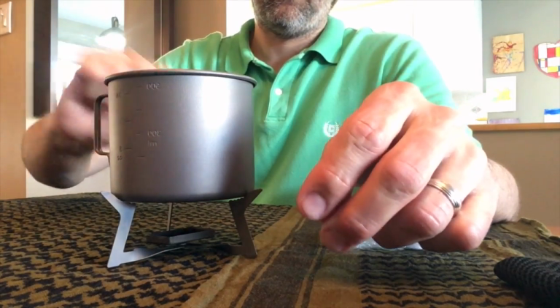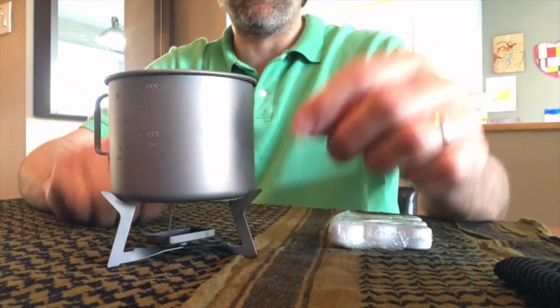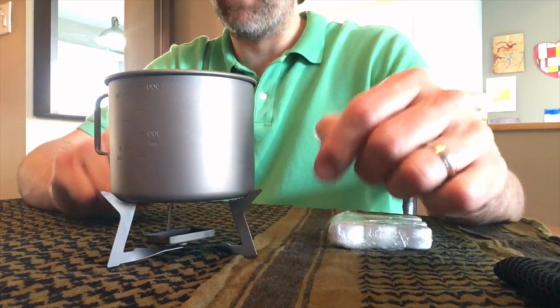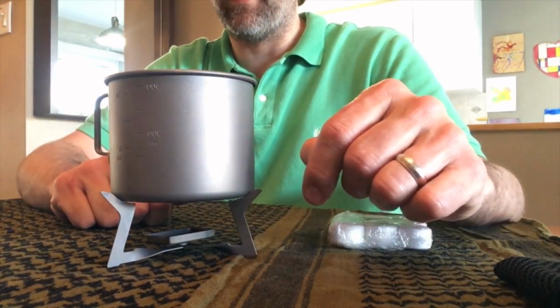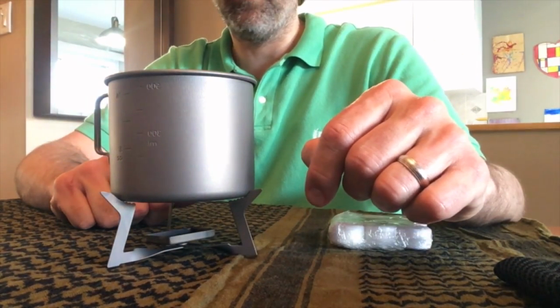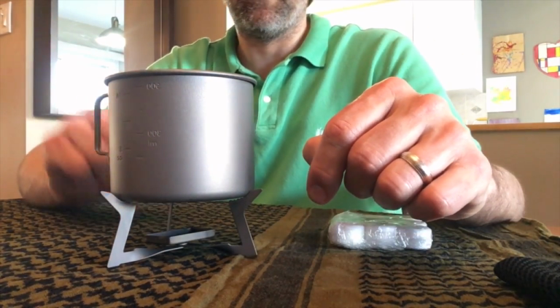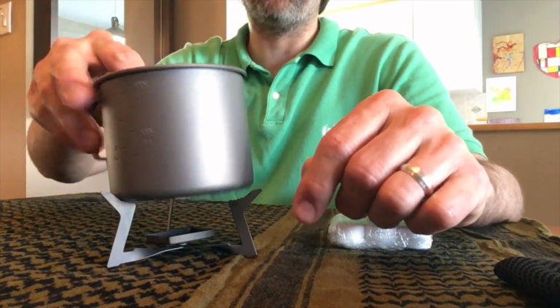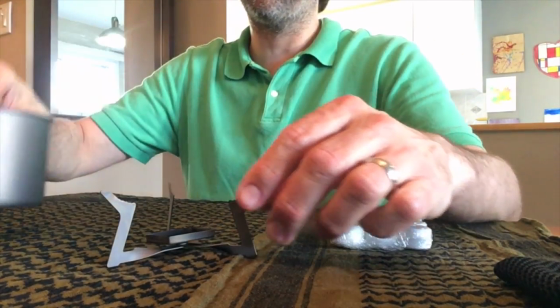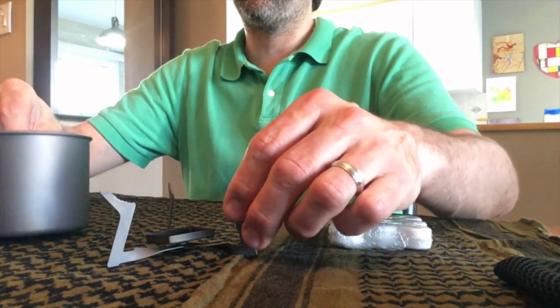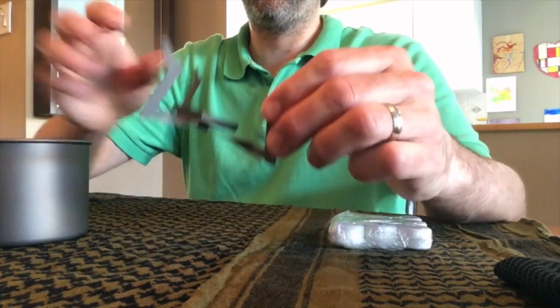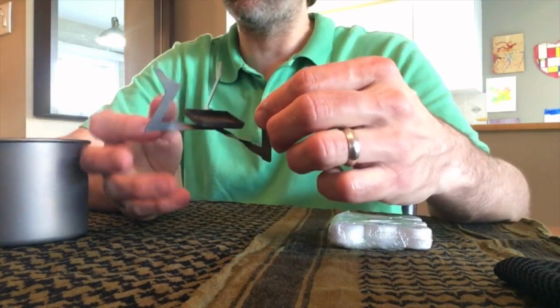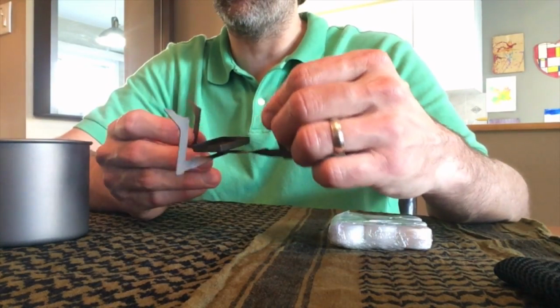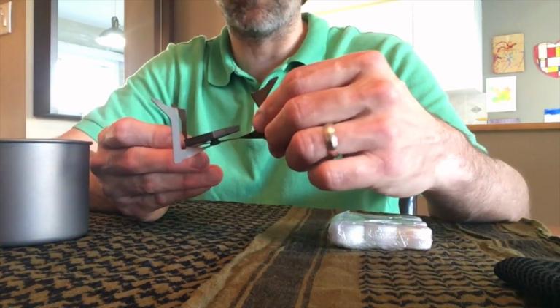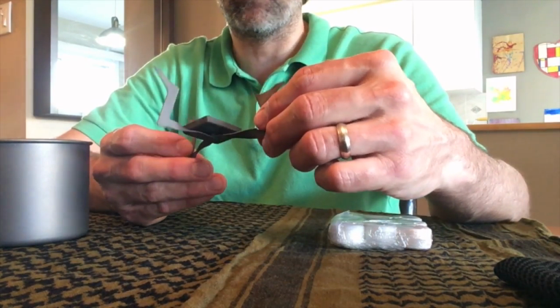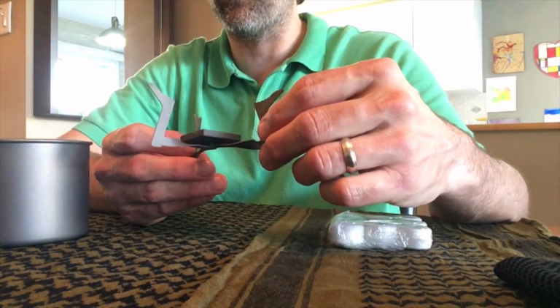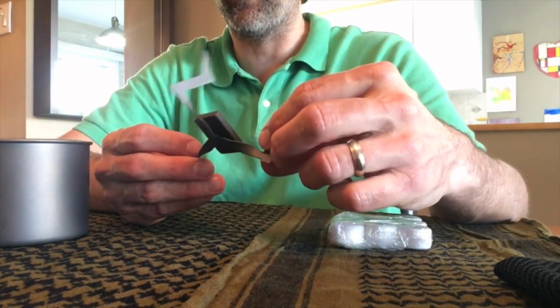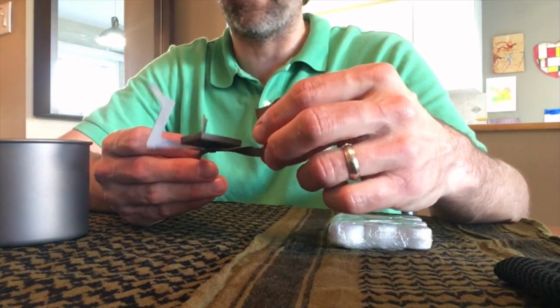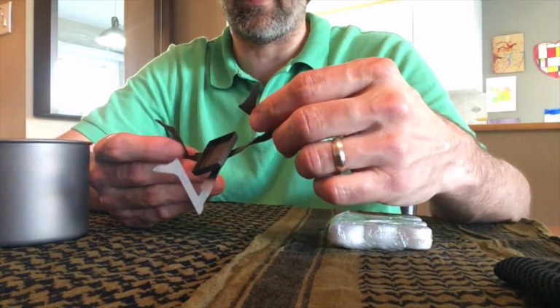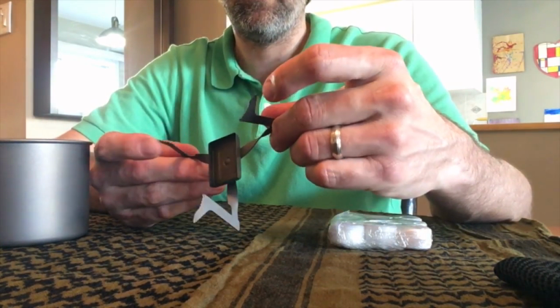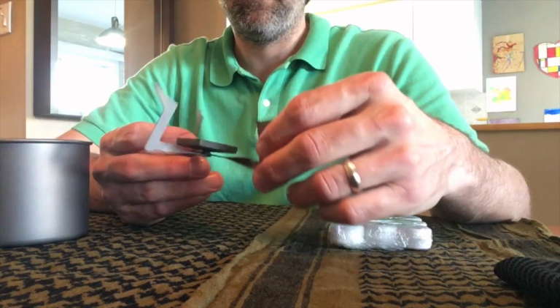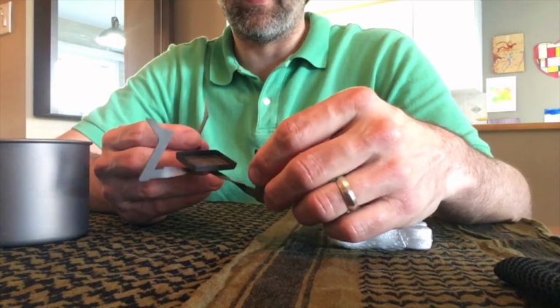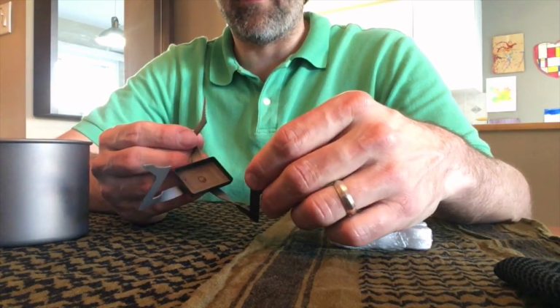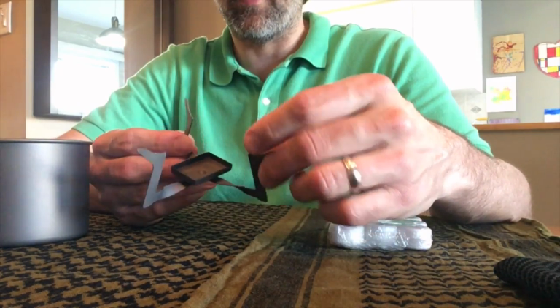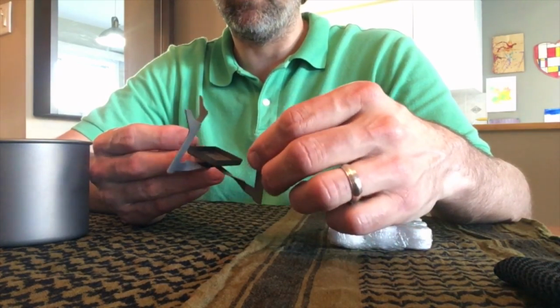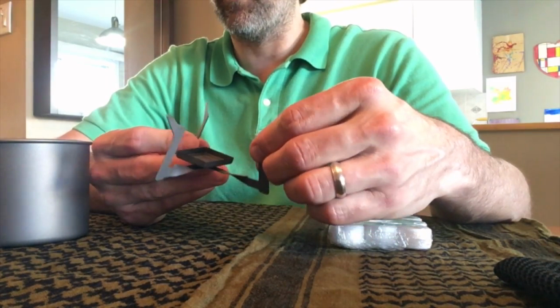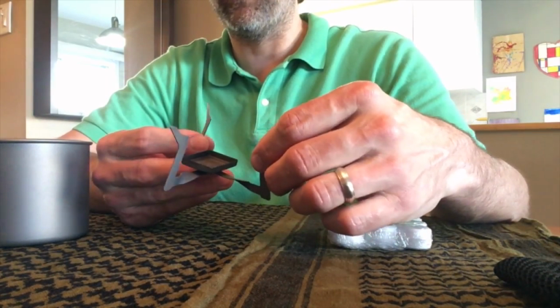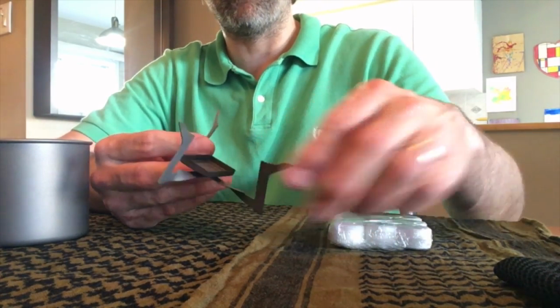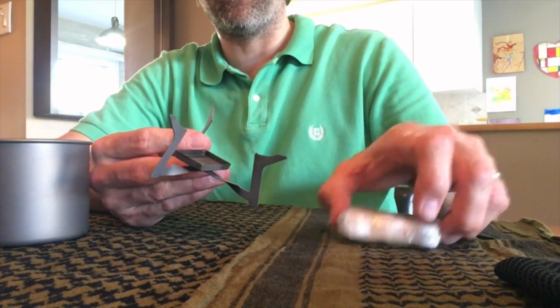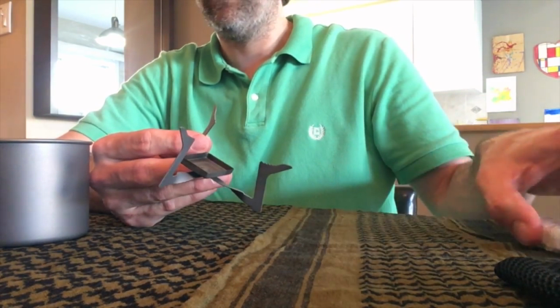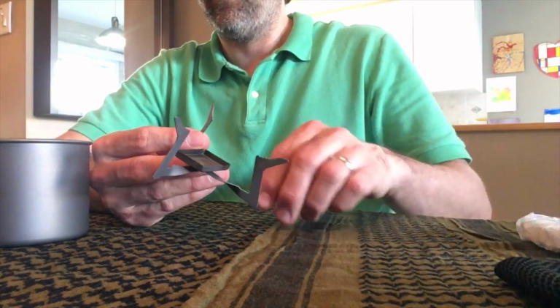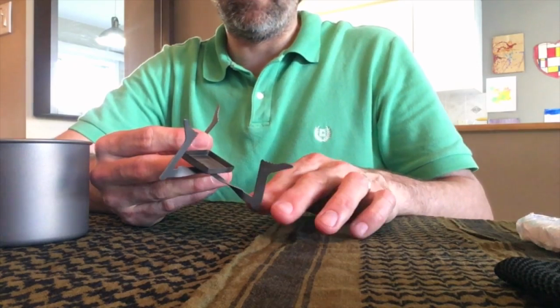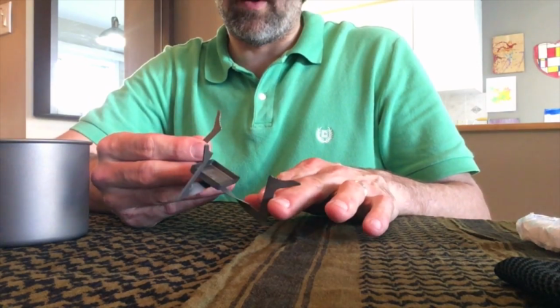It's made of titanium, and the weight for this is 11.5 grams or 0.4 ounces. I got mine on Amazon — you find them anywhere from $15 to $20.